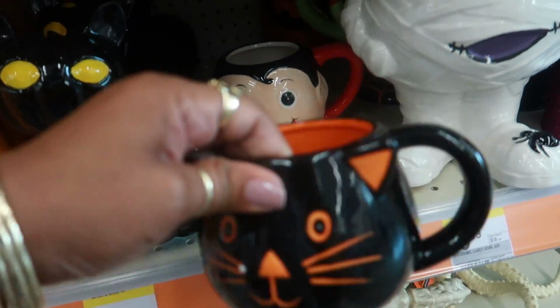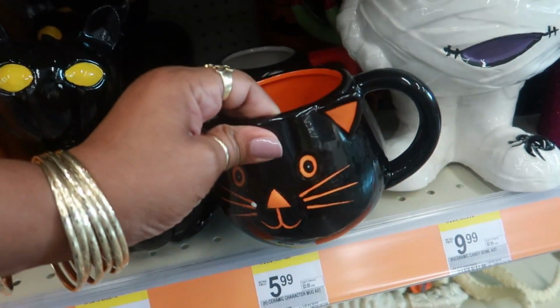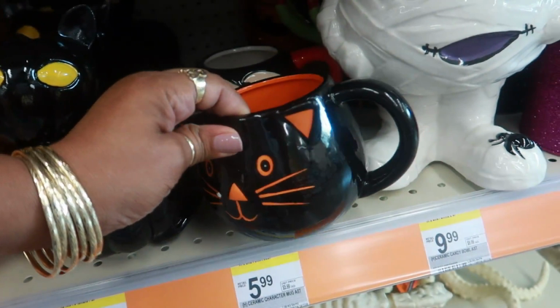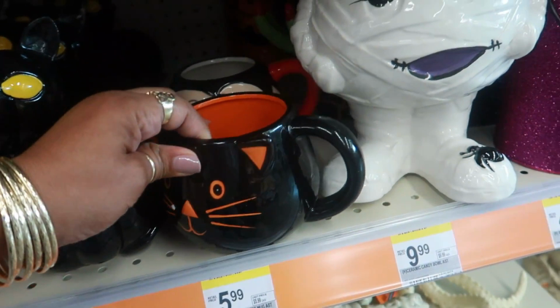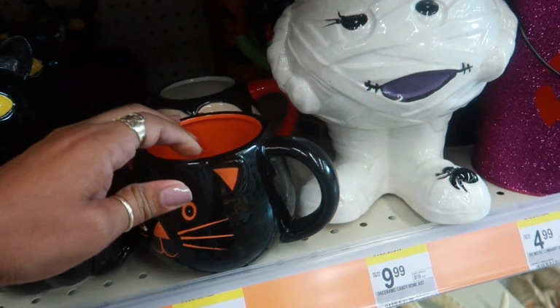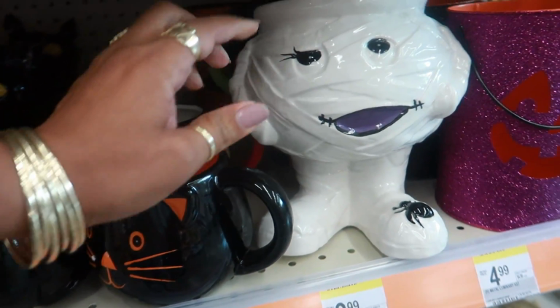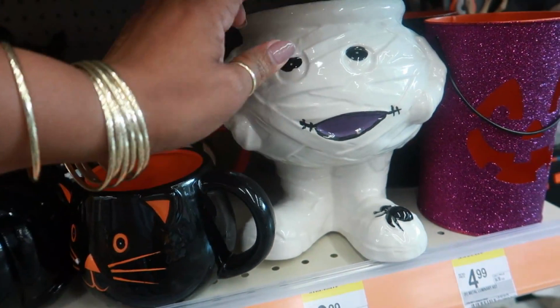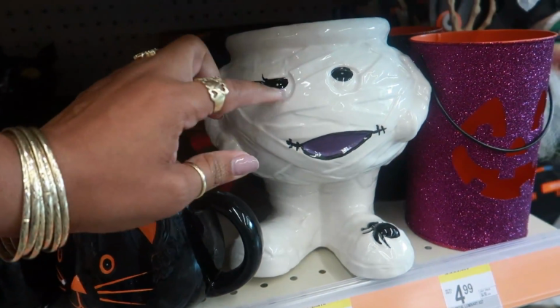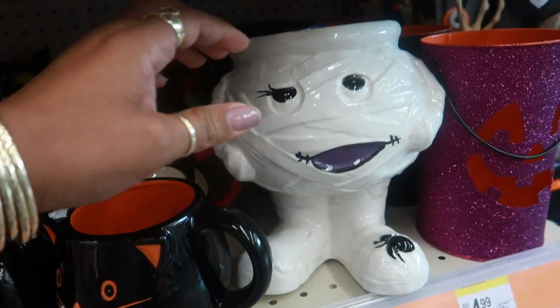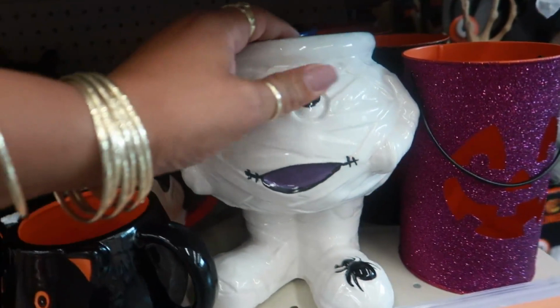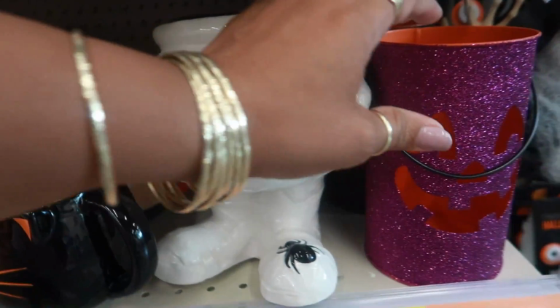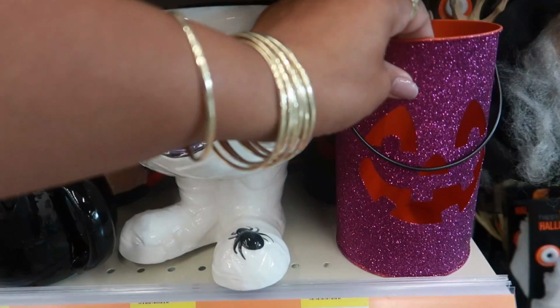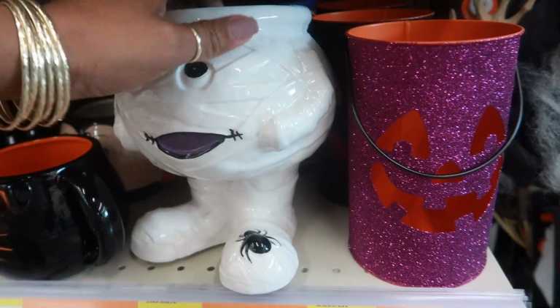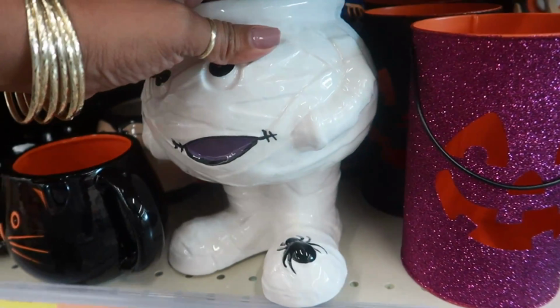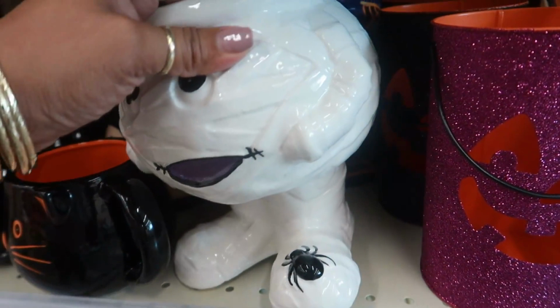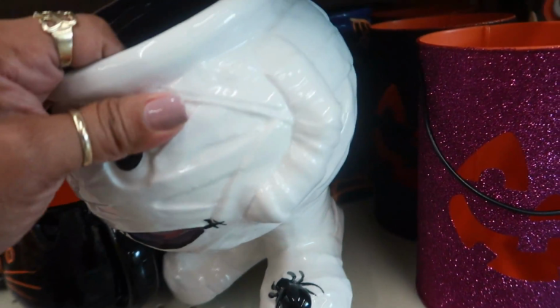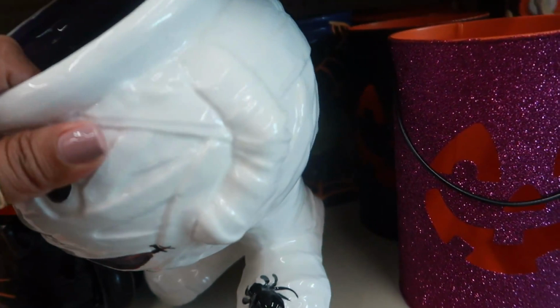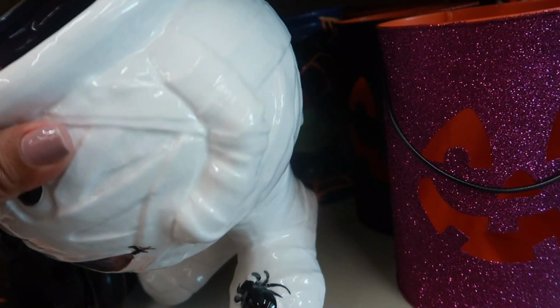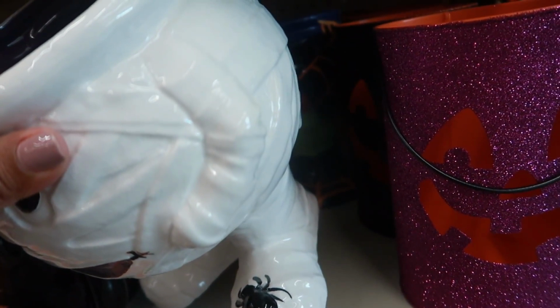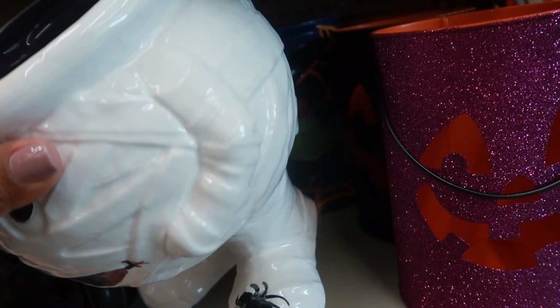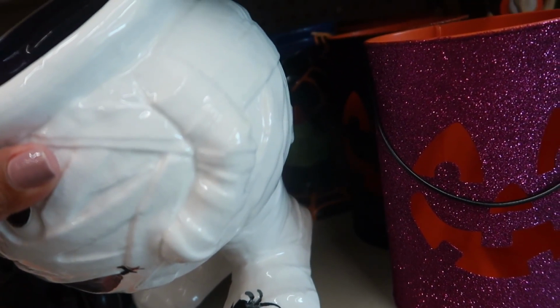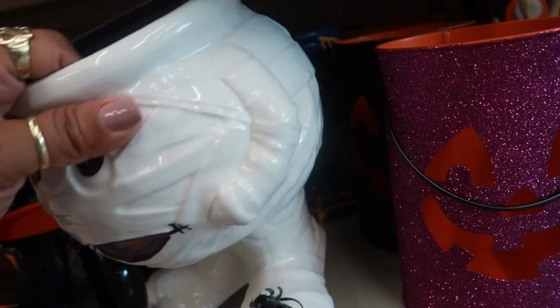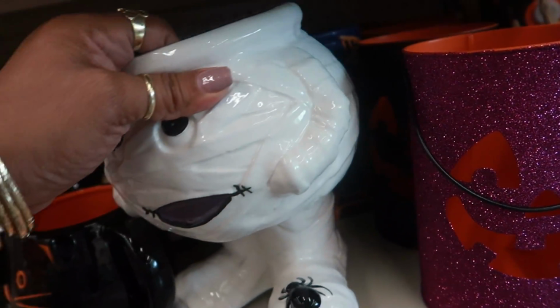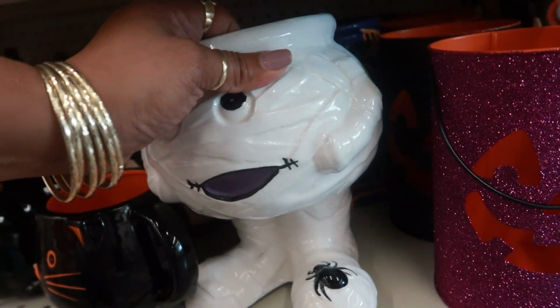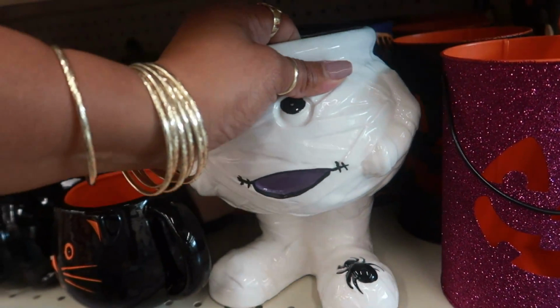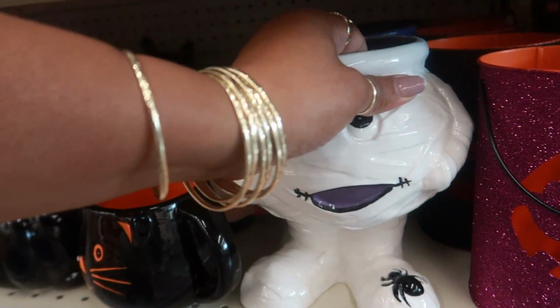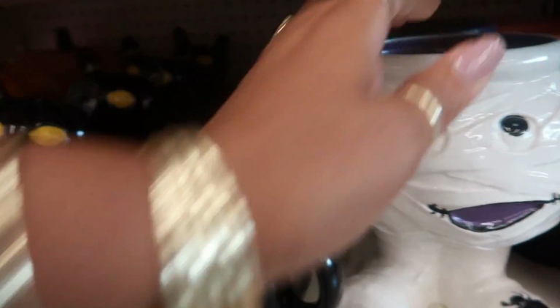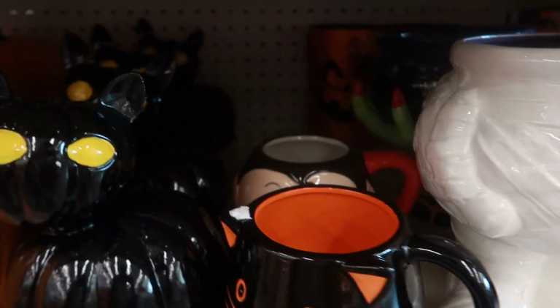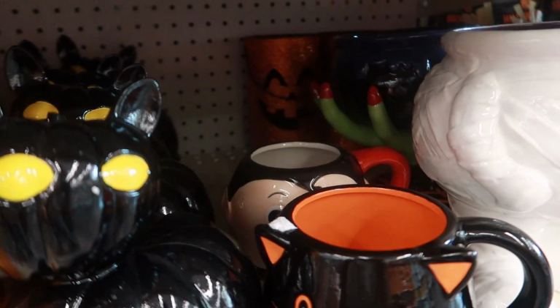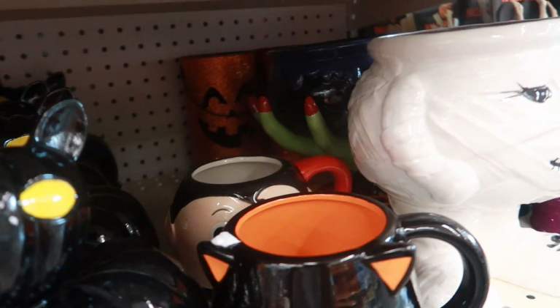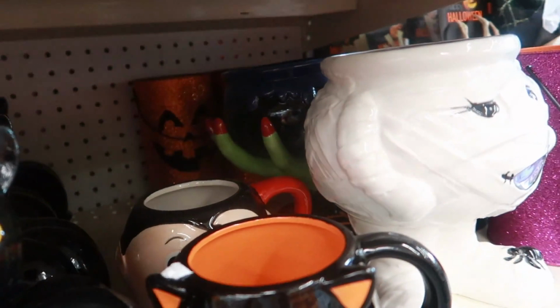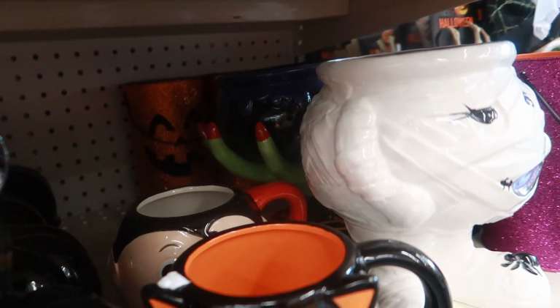Those cups are $6, and then you have this little bowl right here for $10 — I think there's one behind it too. It's like a witch's hand holding a pot. You see that back there?